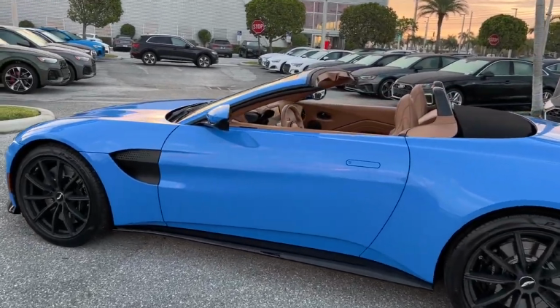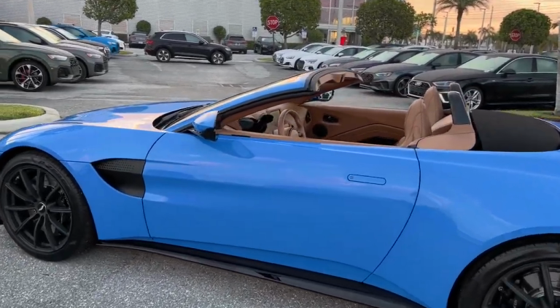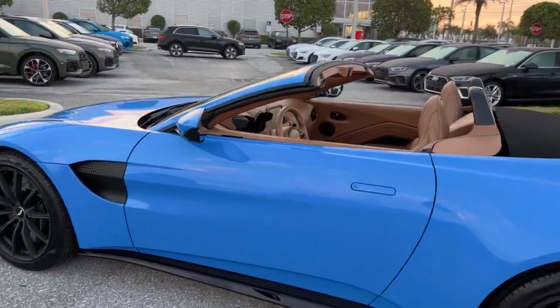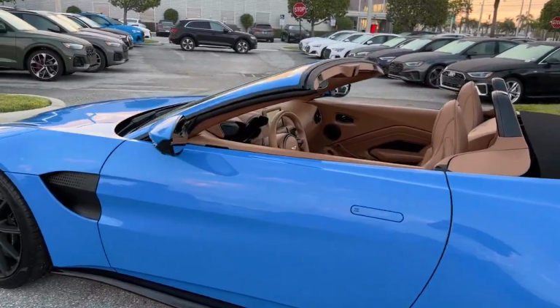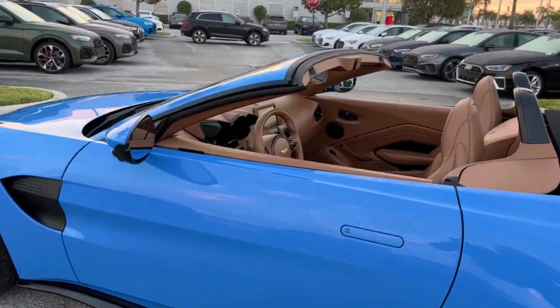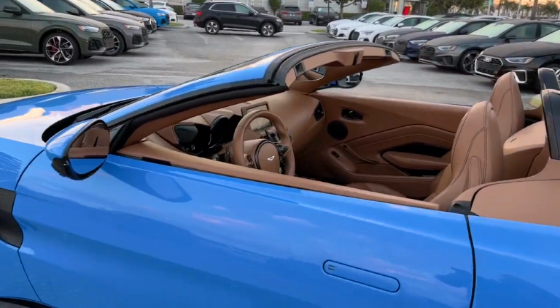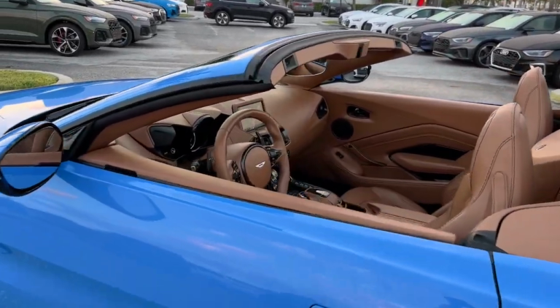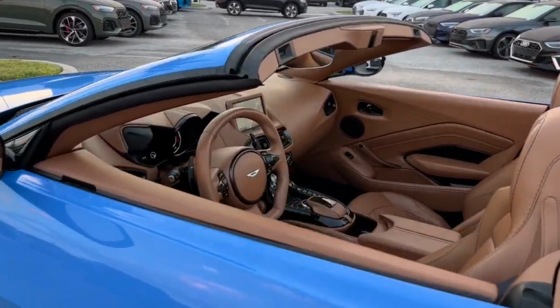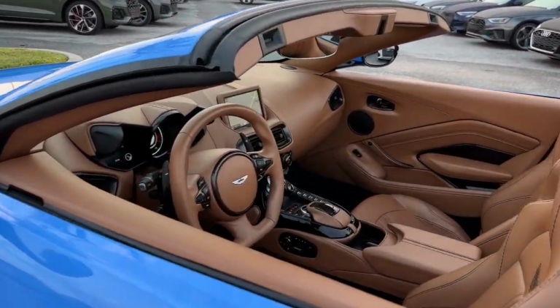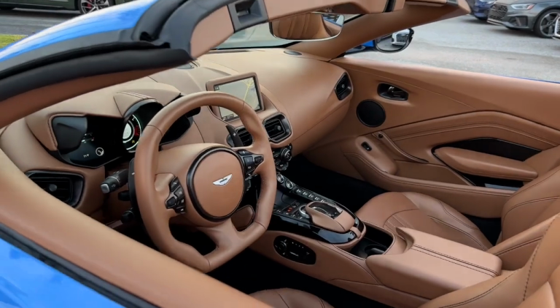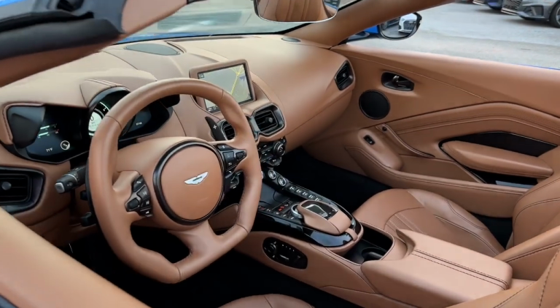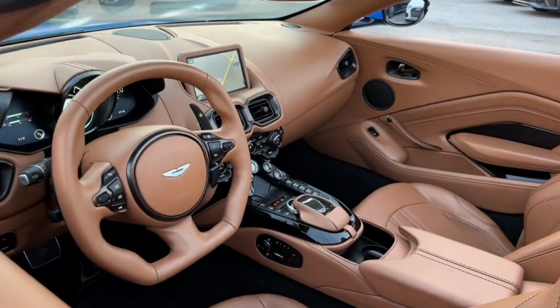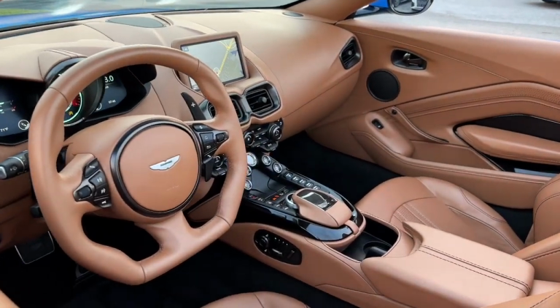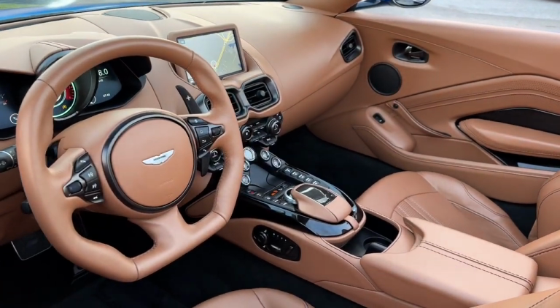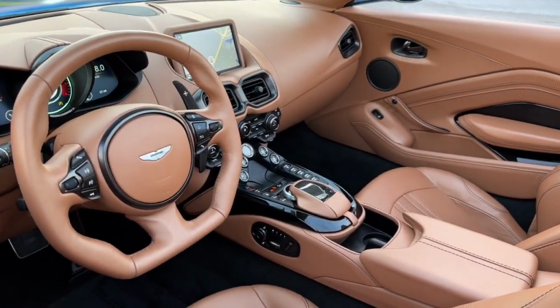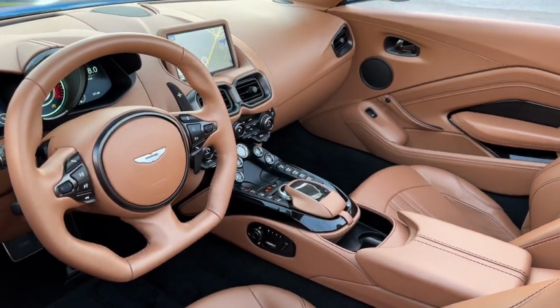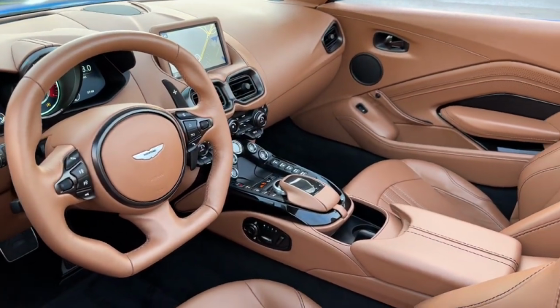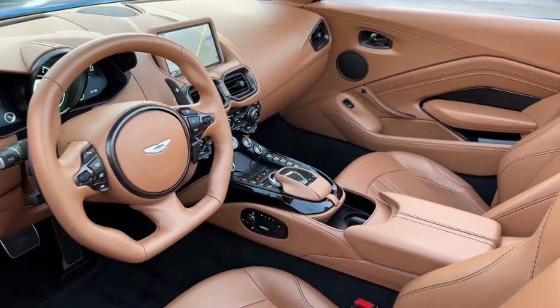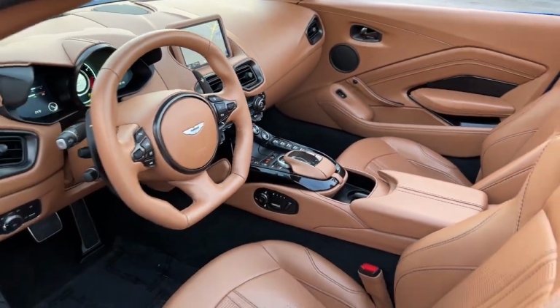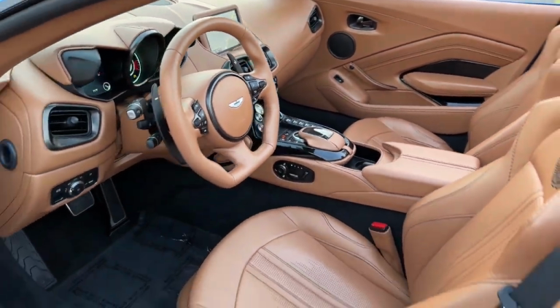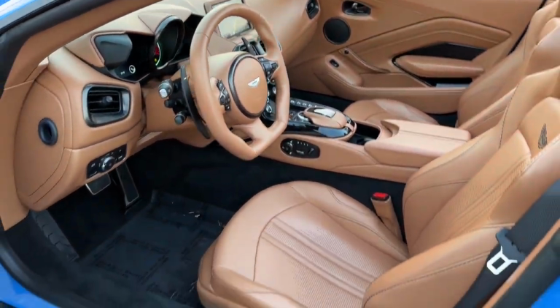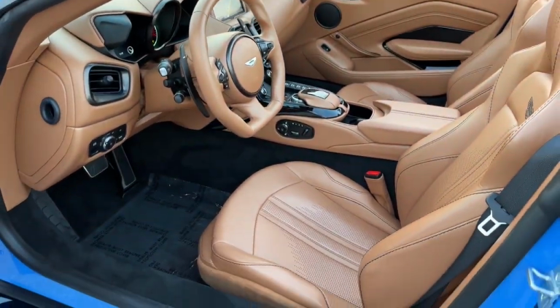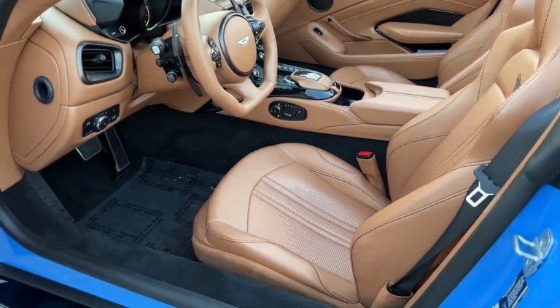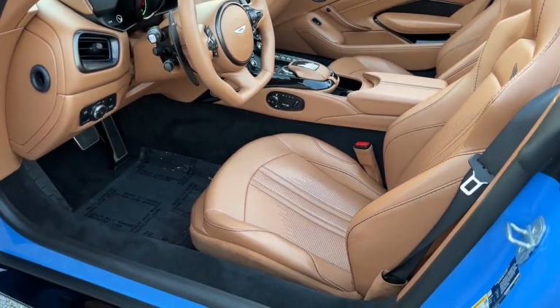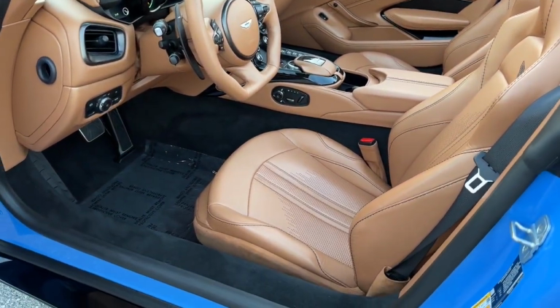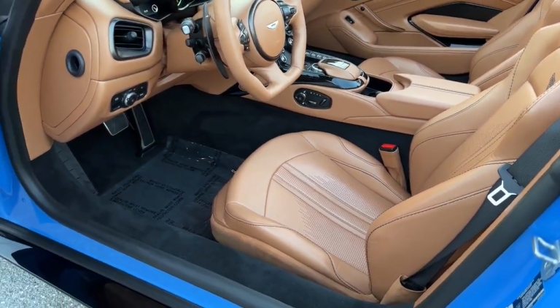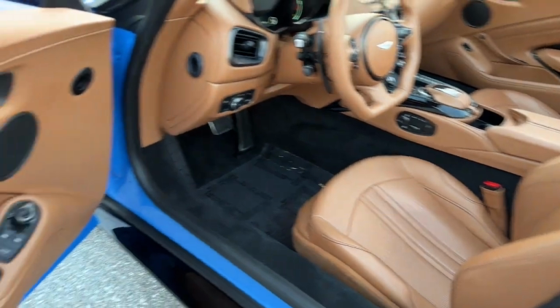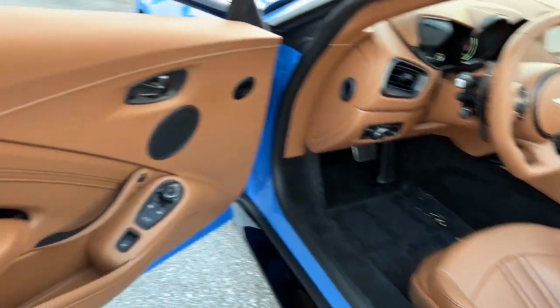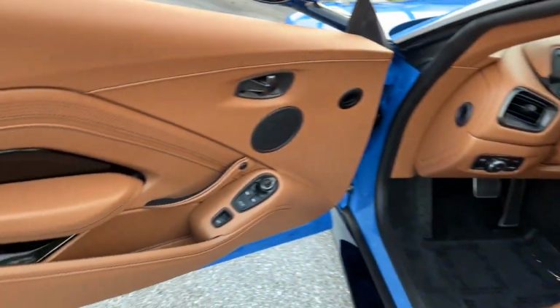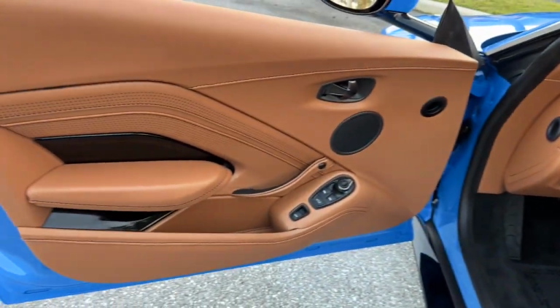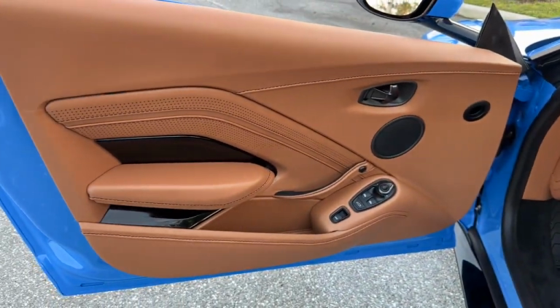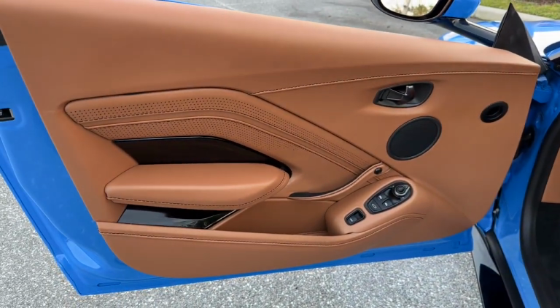Dual zone AC, power driver seat, alarm, electronic stability control. Our team will give you an outstanding test drive experience. Stop in today.